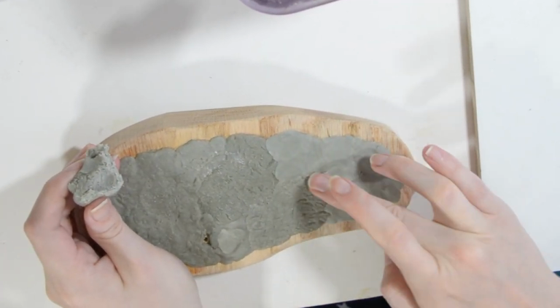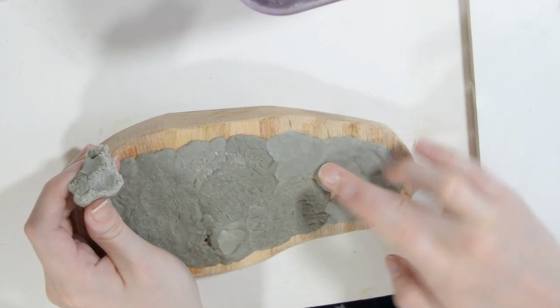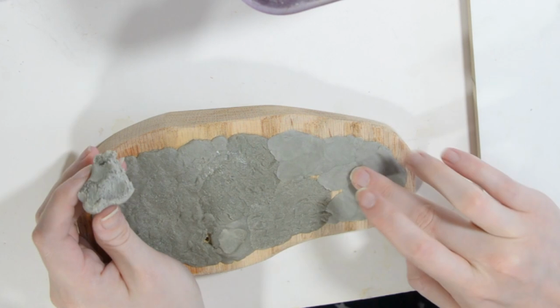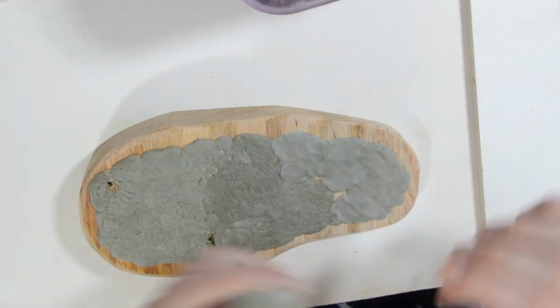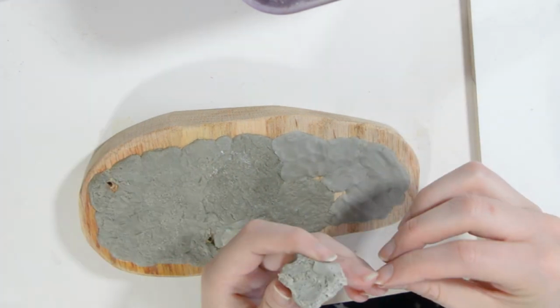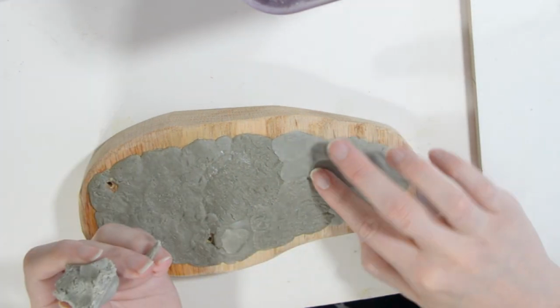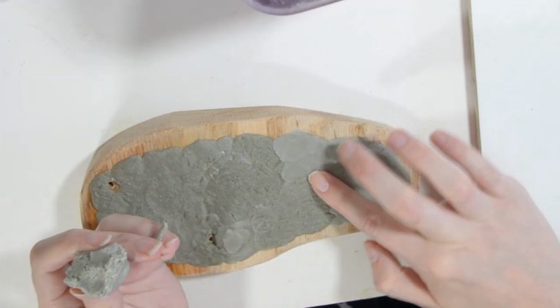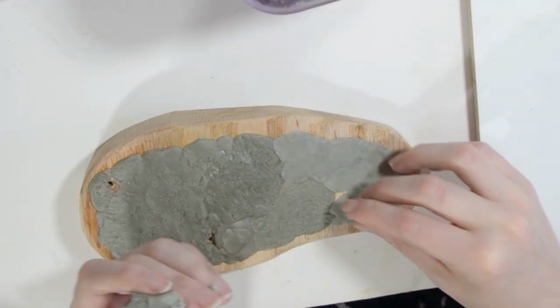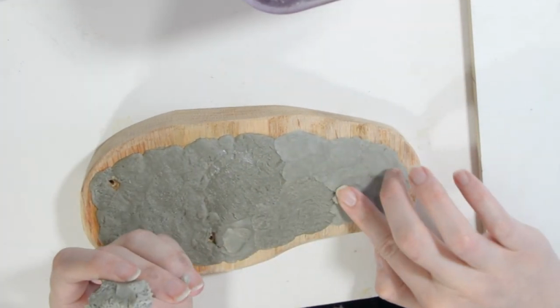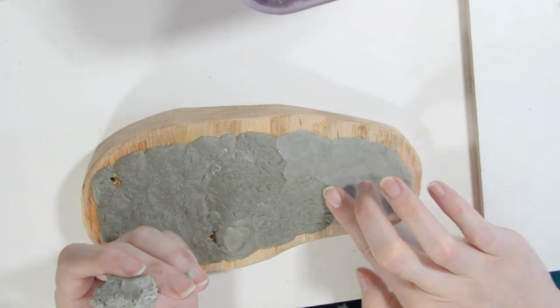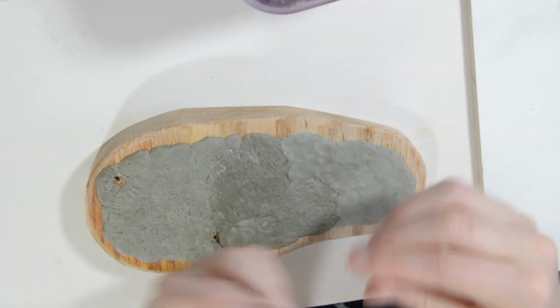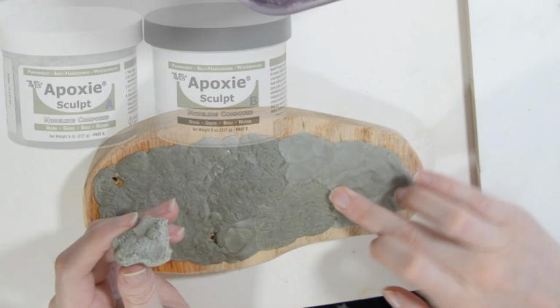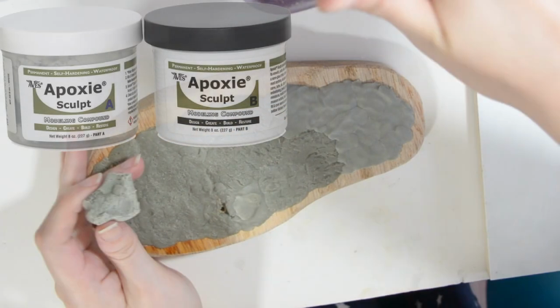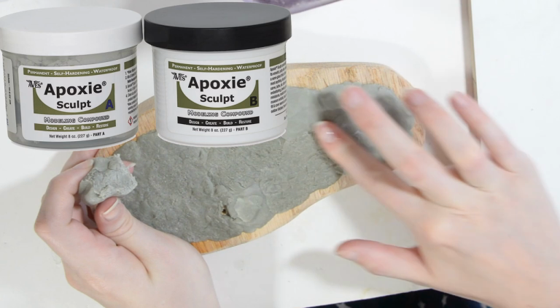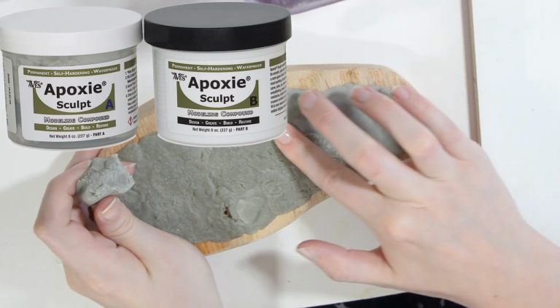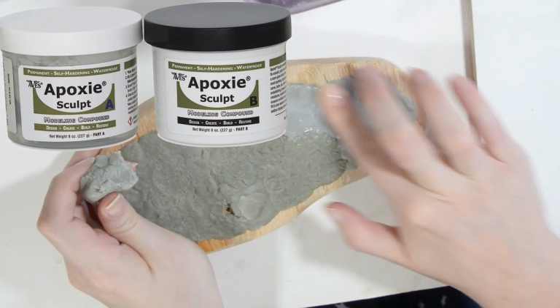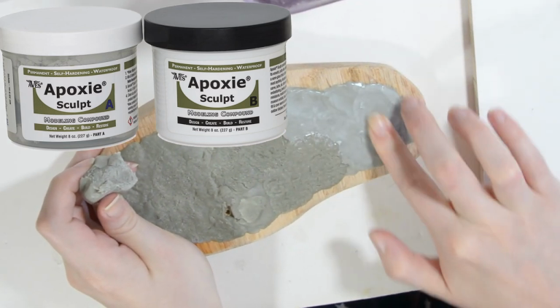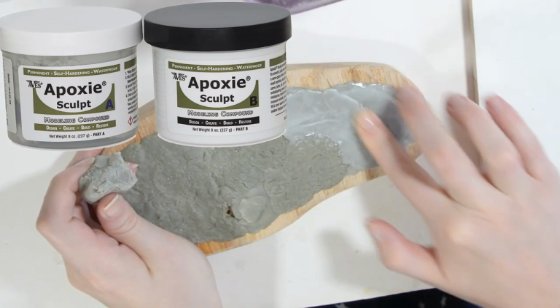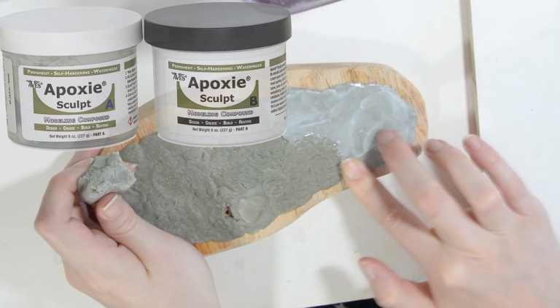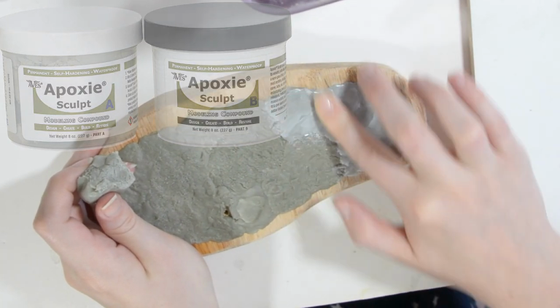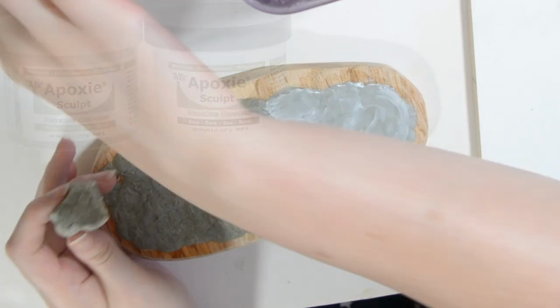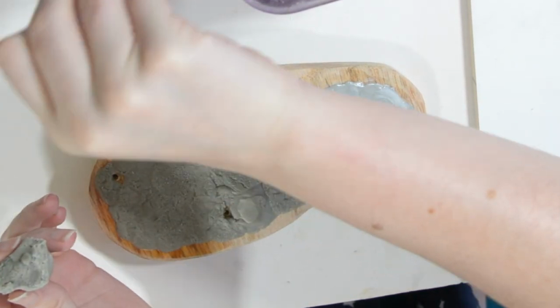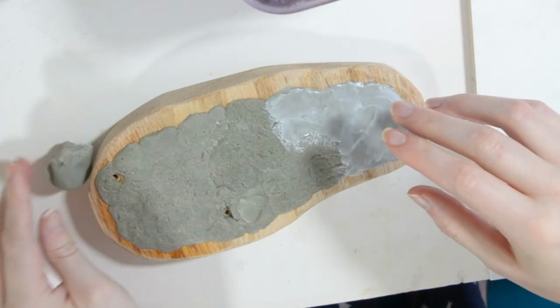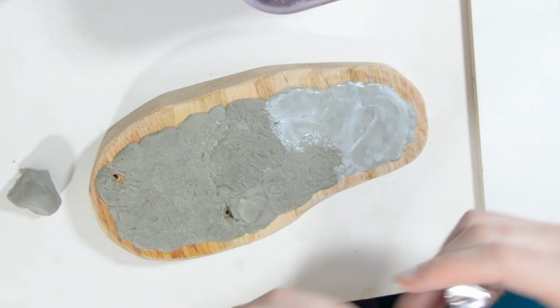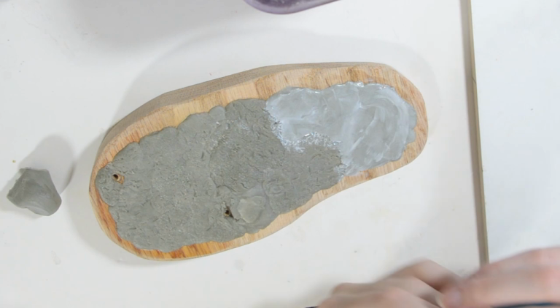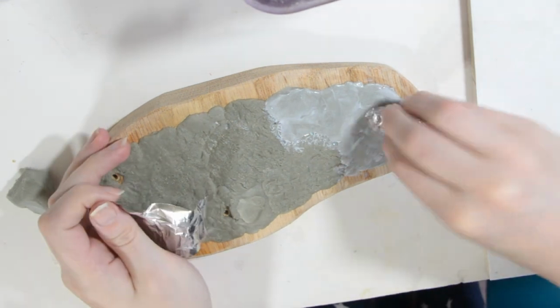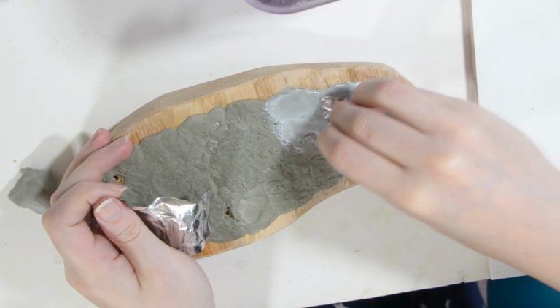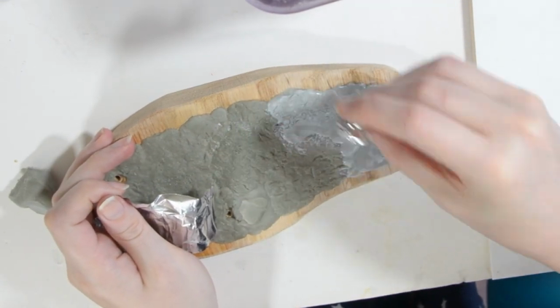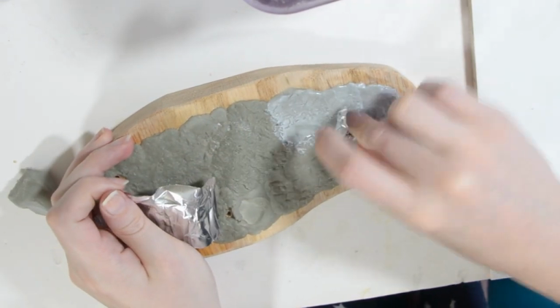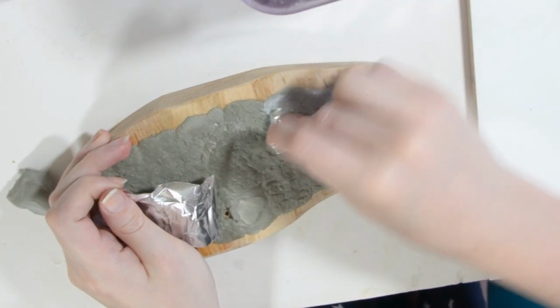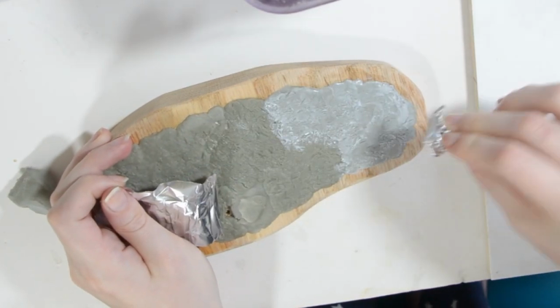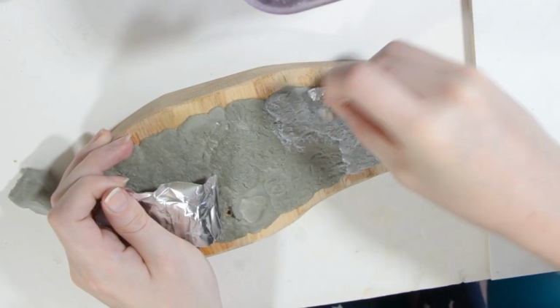Just make sure it's wet first so it doesn't stick. As you can see, I'm covering the top with my Aves two-part epoxy. I'm just using a thin layer to make the top look like ground. To texture it, you can use a lot of different things — my favorite is crumpled aluminum foil.